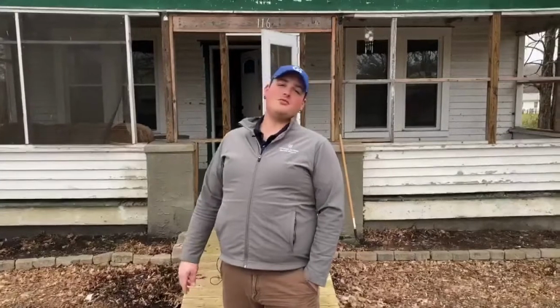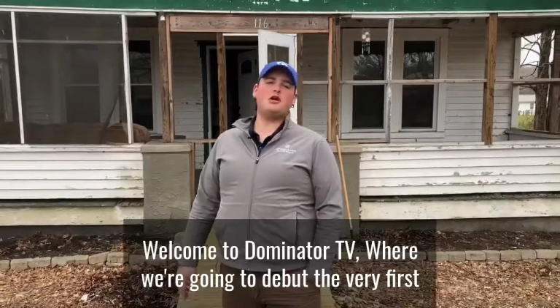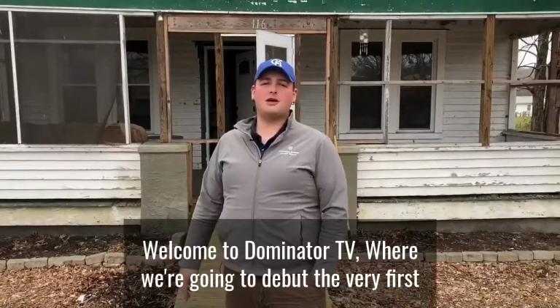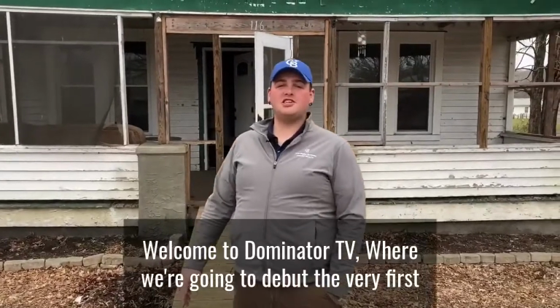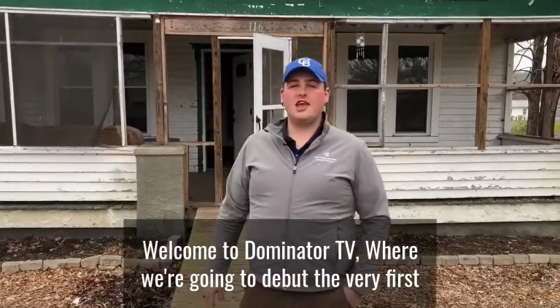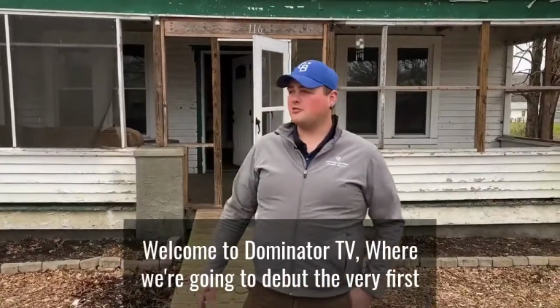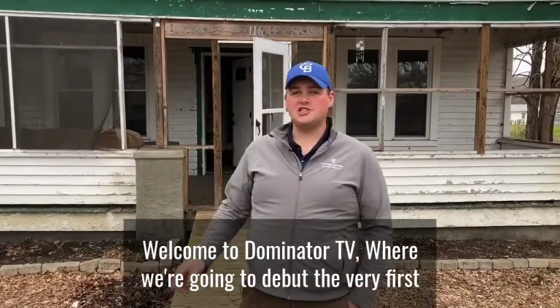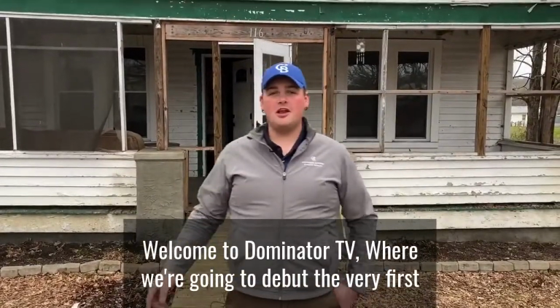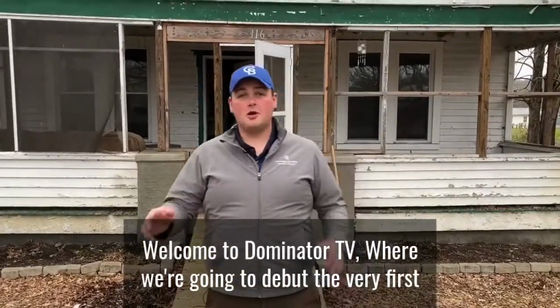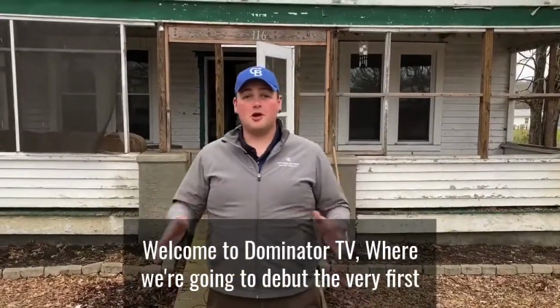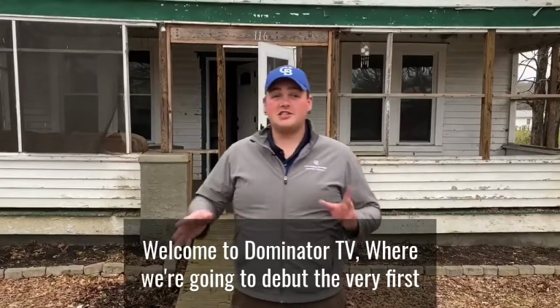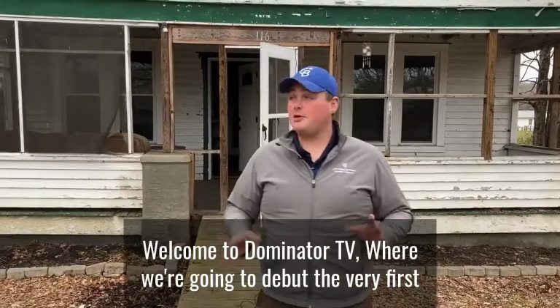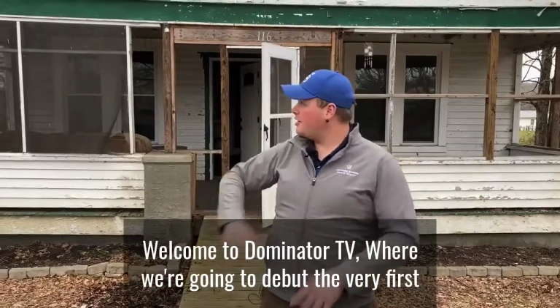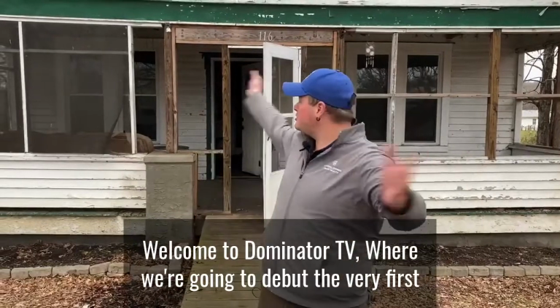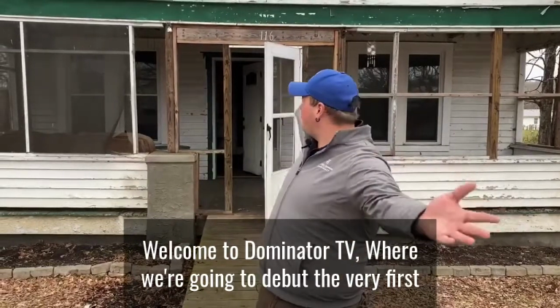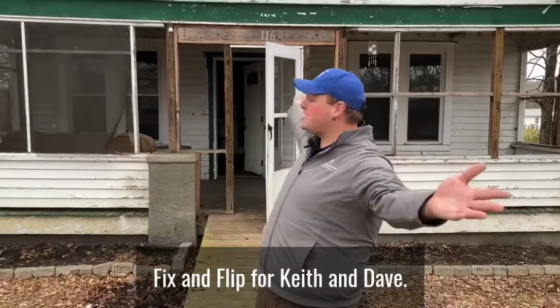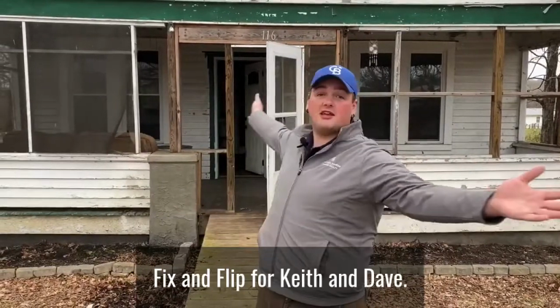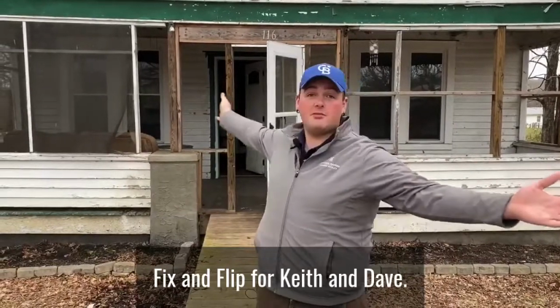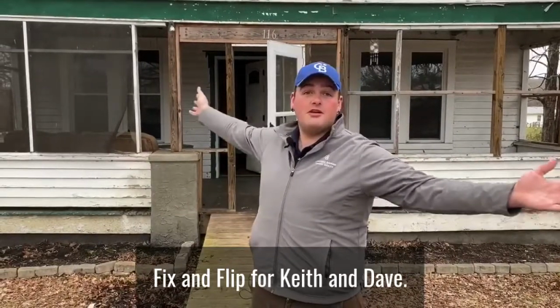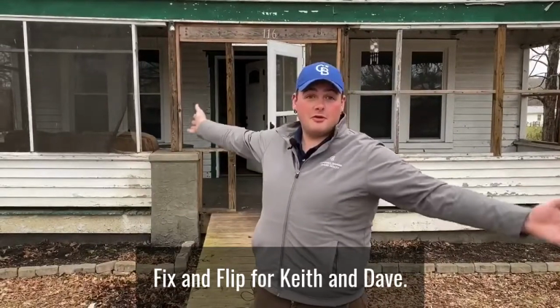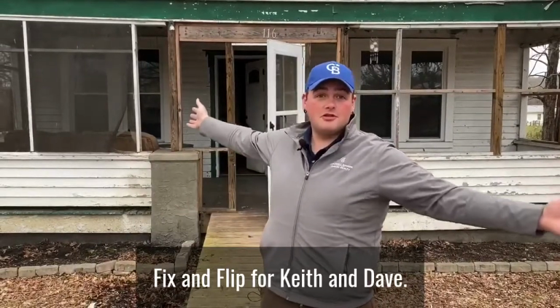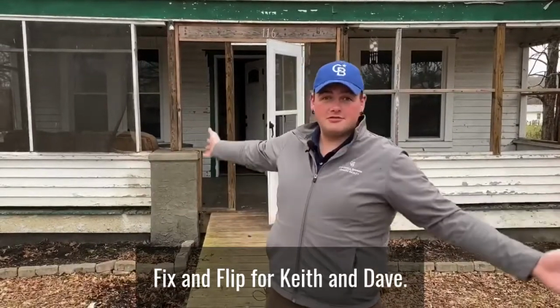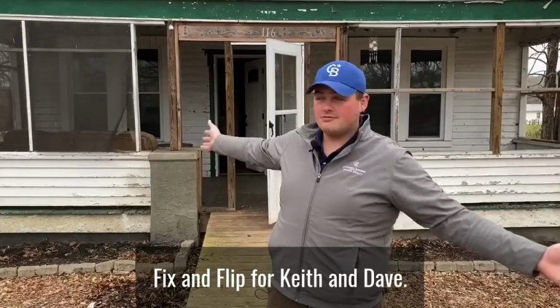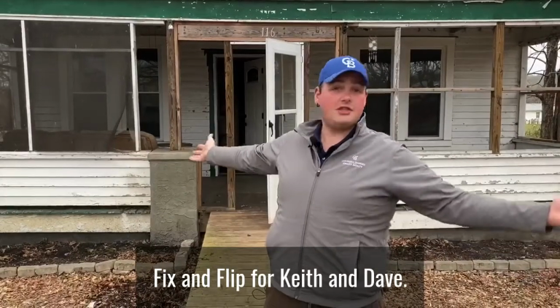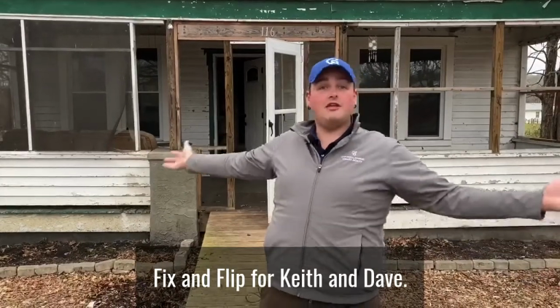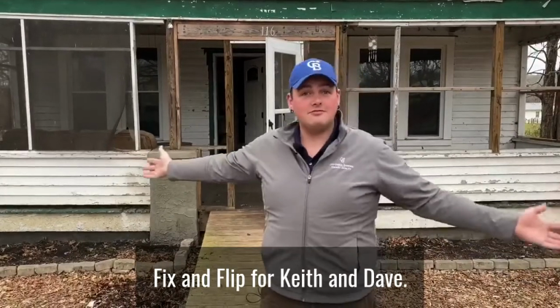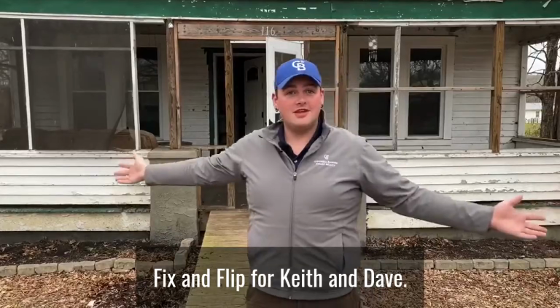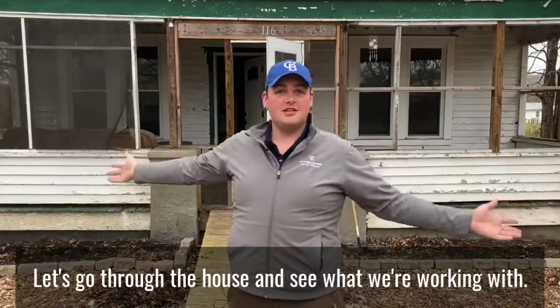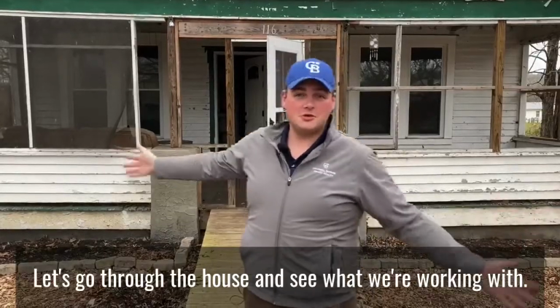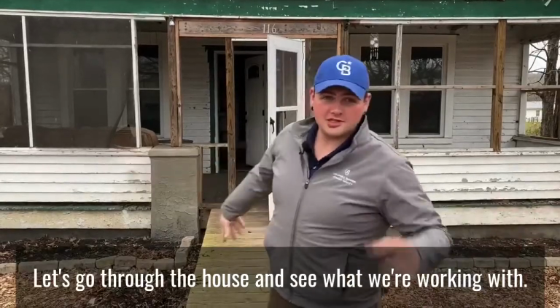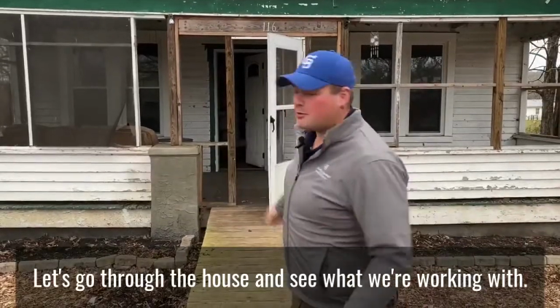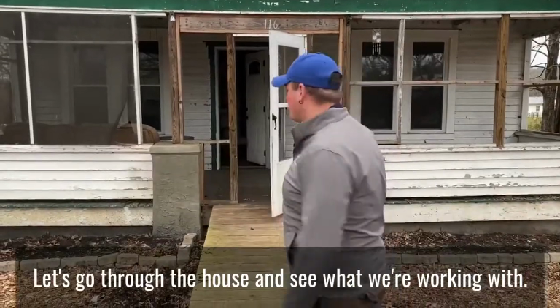Welcome to Dominator TV episode 14, where we're going to debut the very first fix and flip for Keith and Dave. Let's go through the house and see what we're working with.